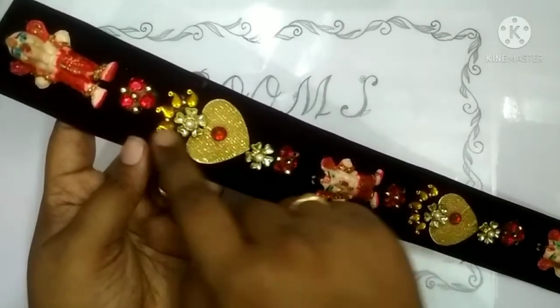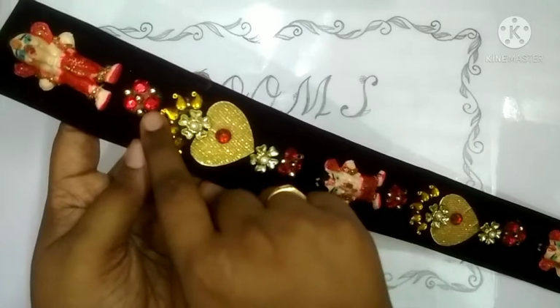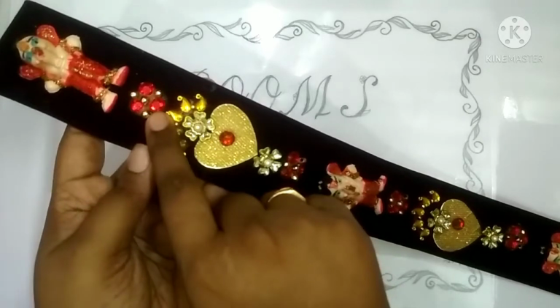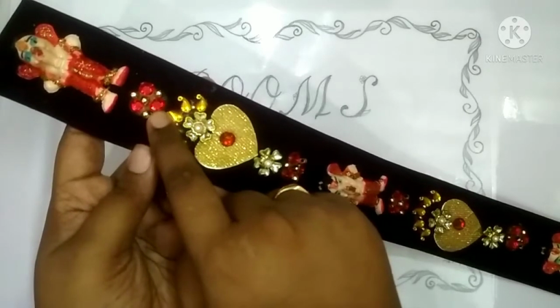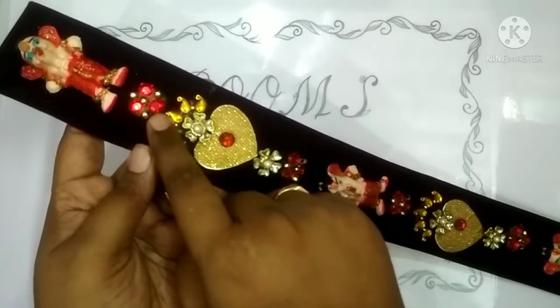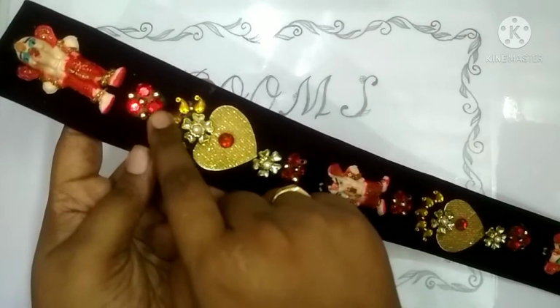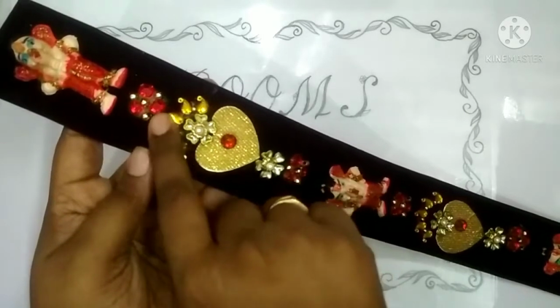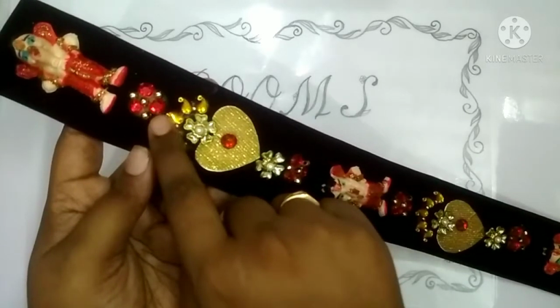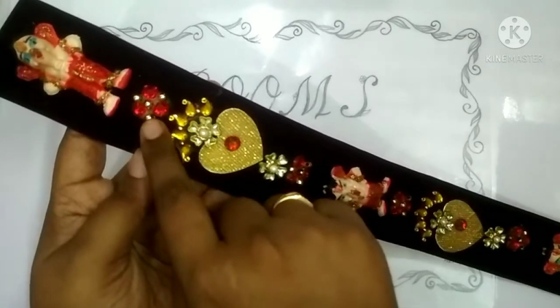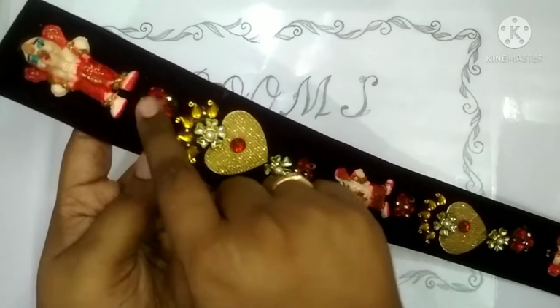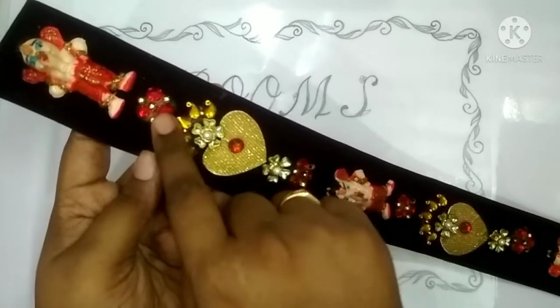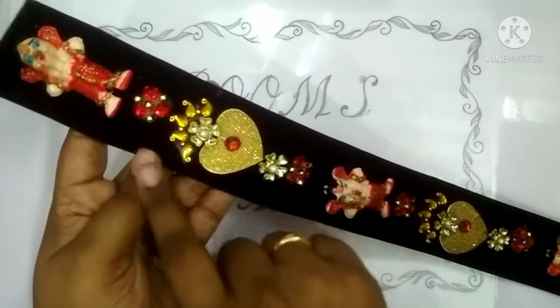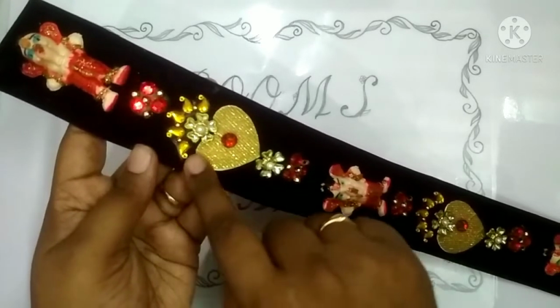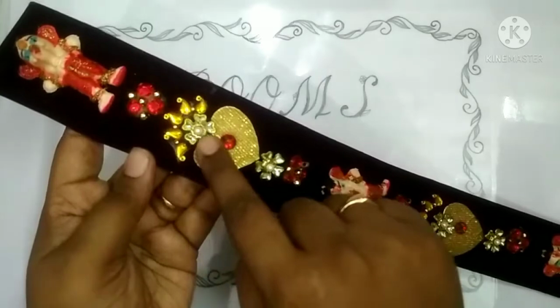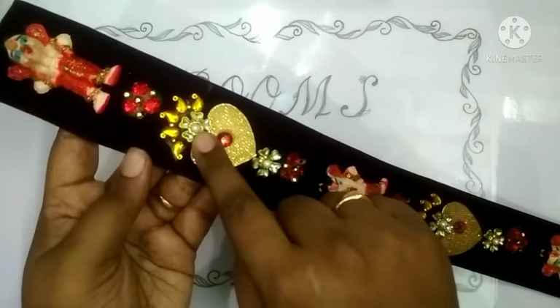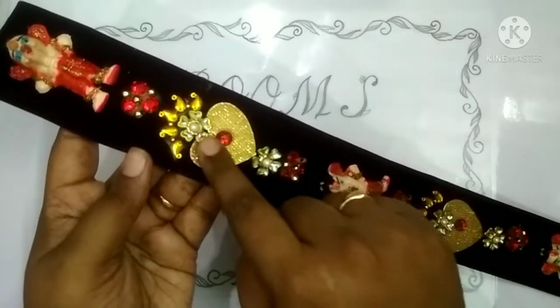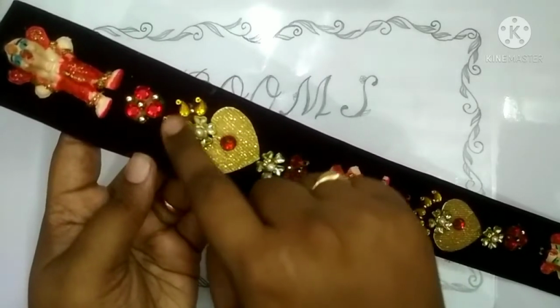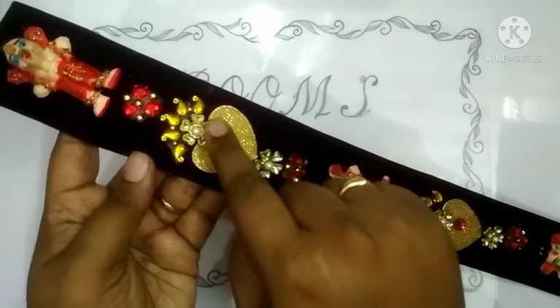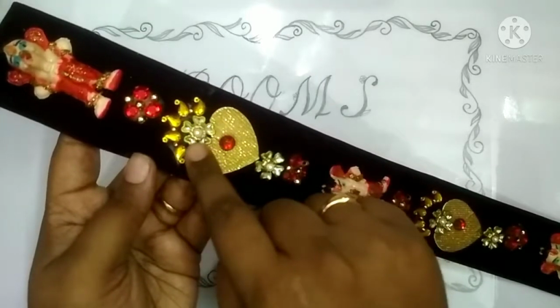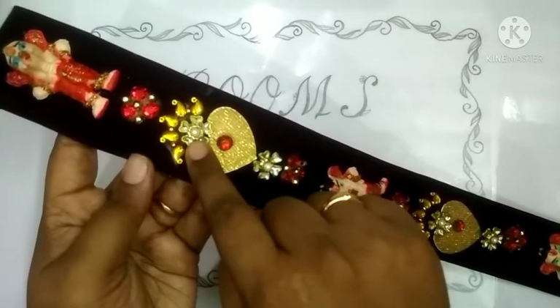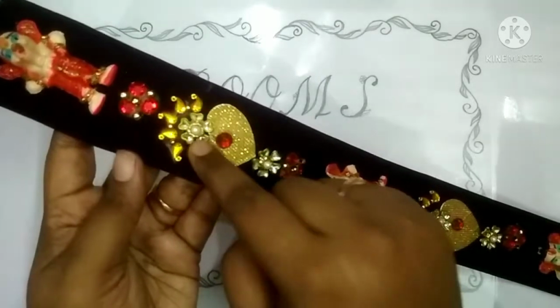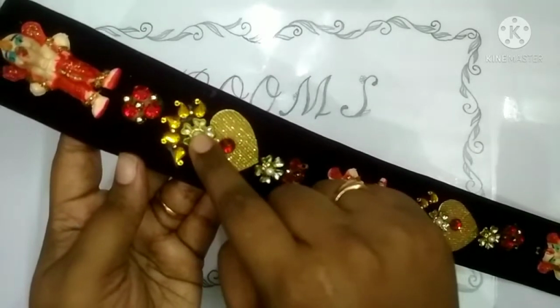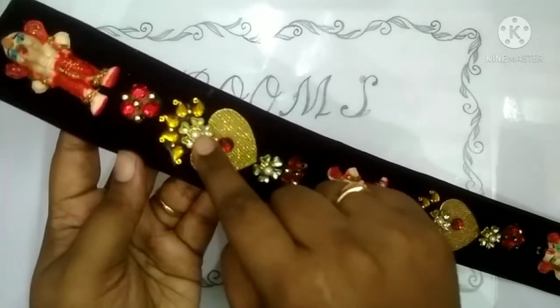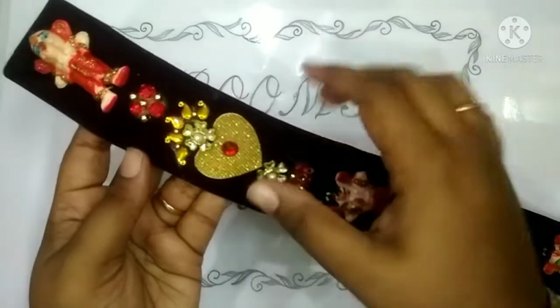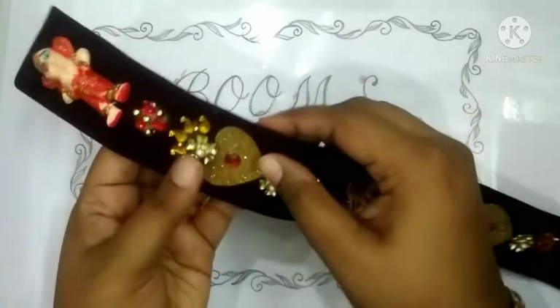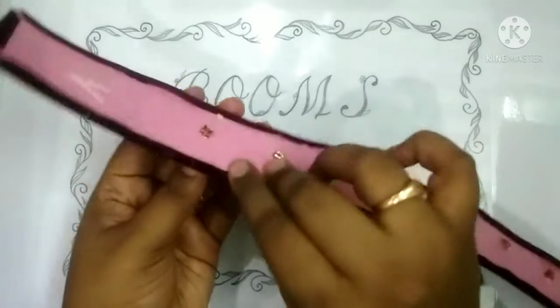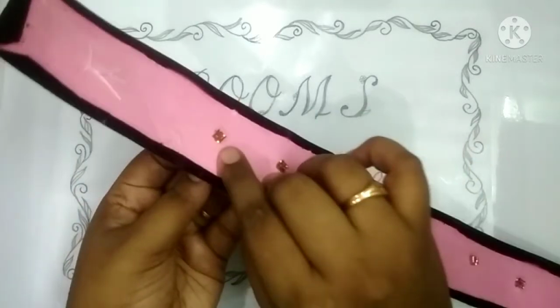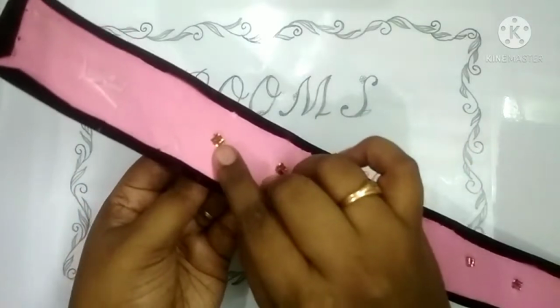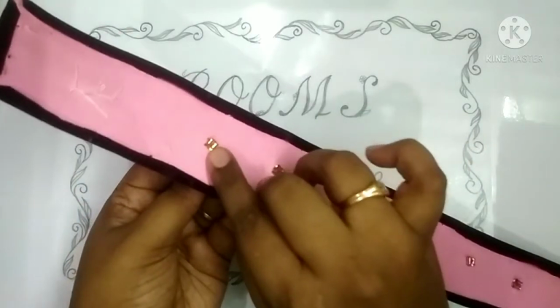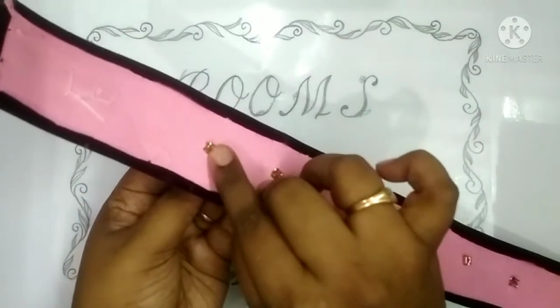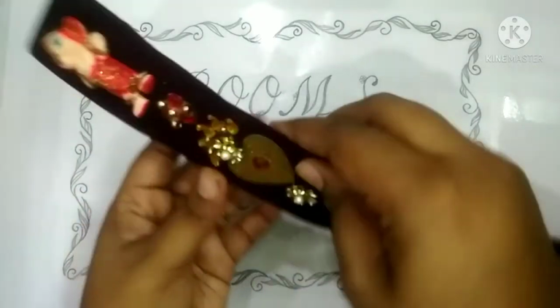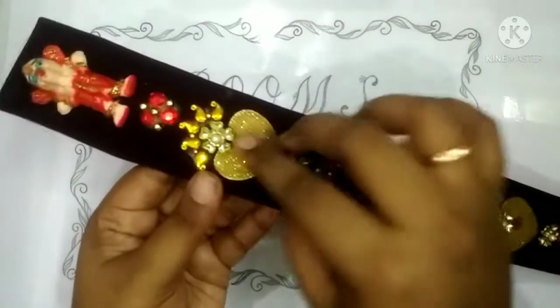Here we have stones. There are beads in the corner. This is a bead. This is a stead.